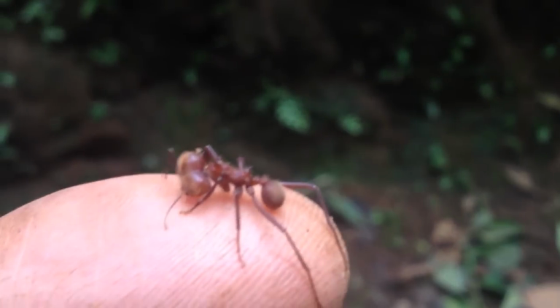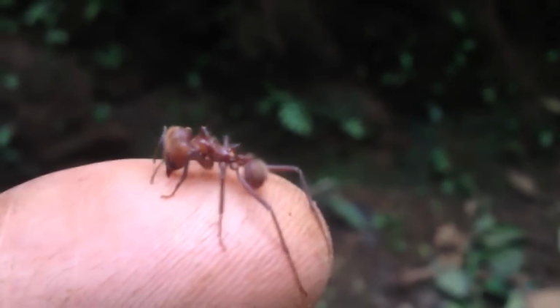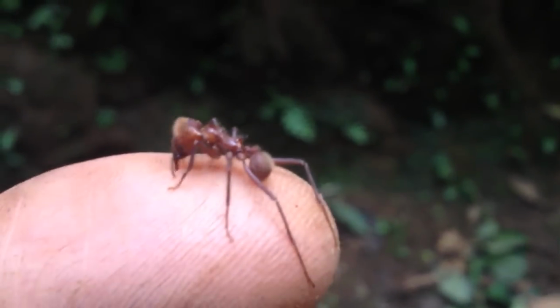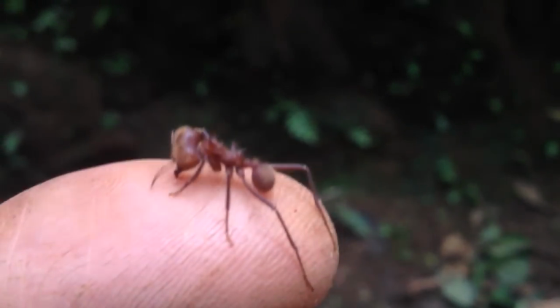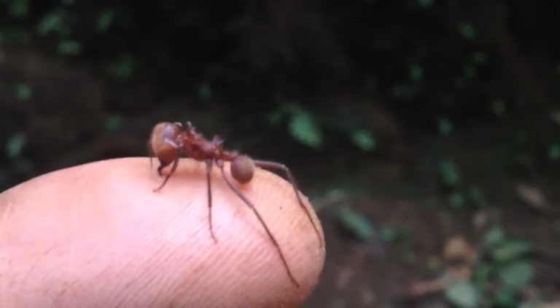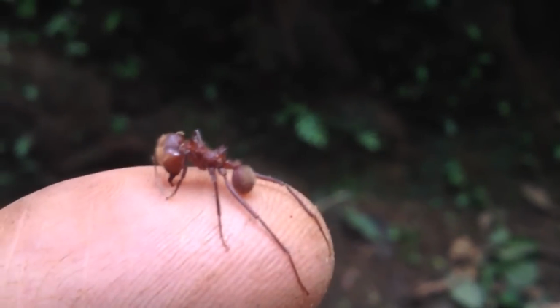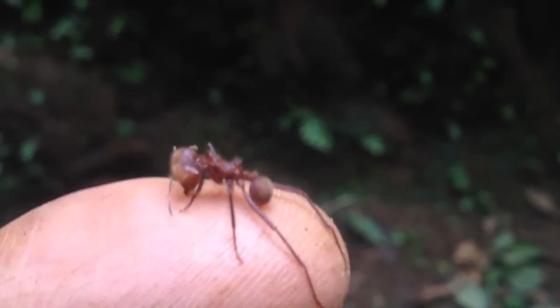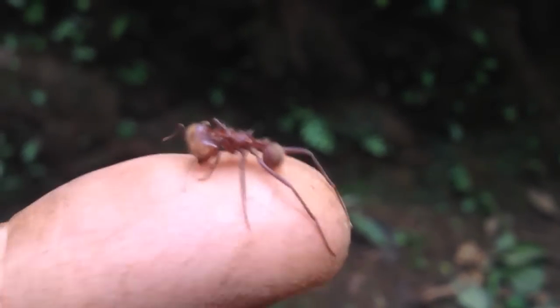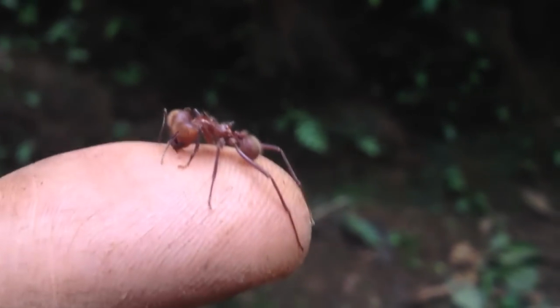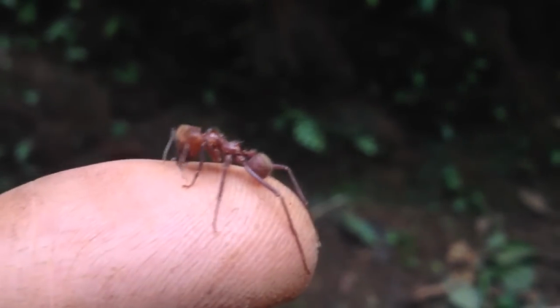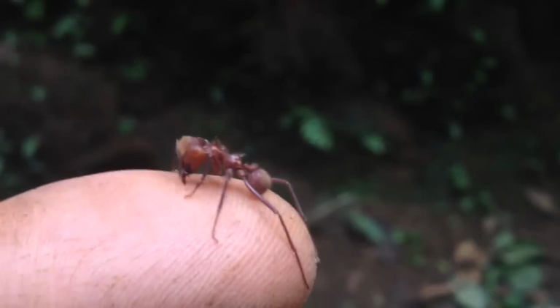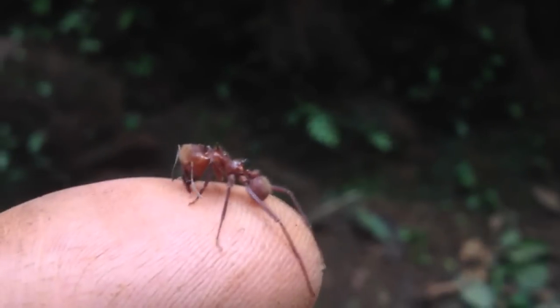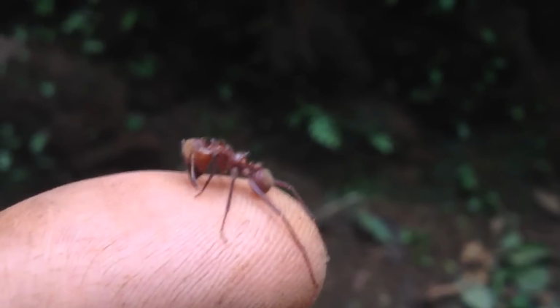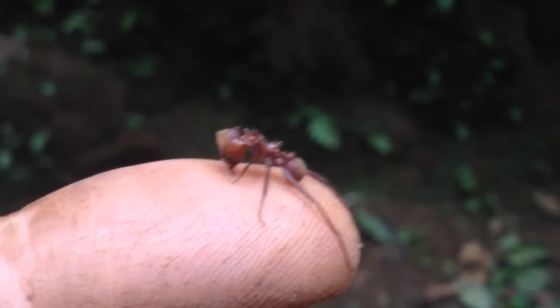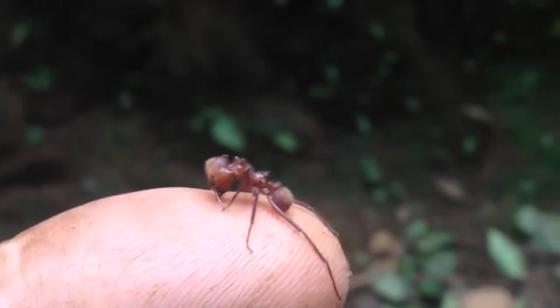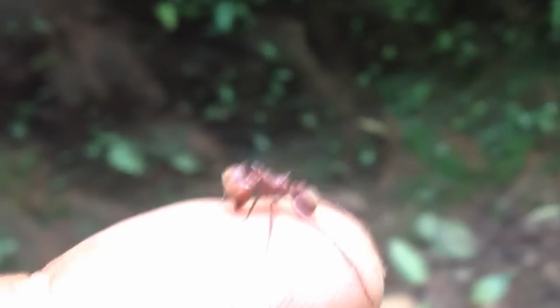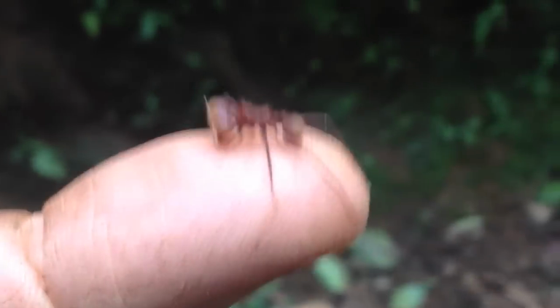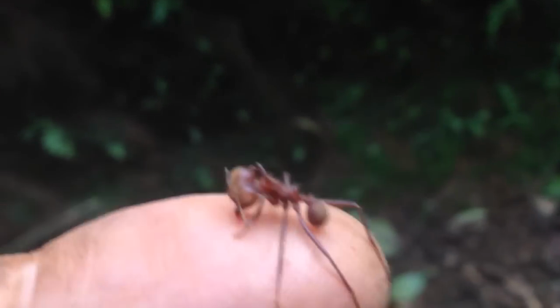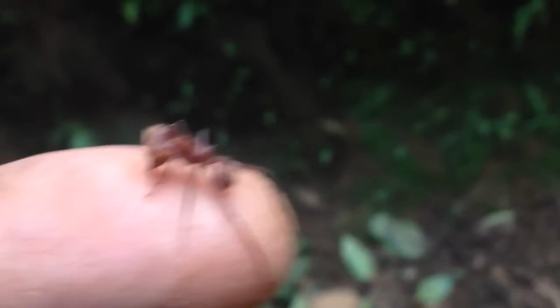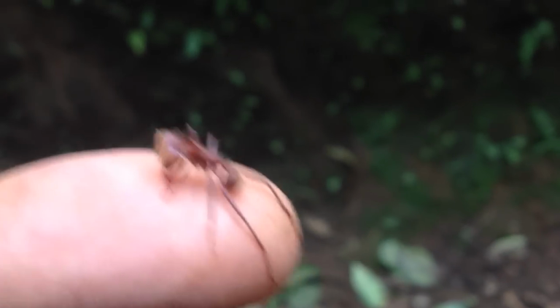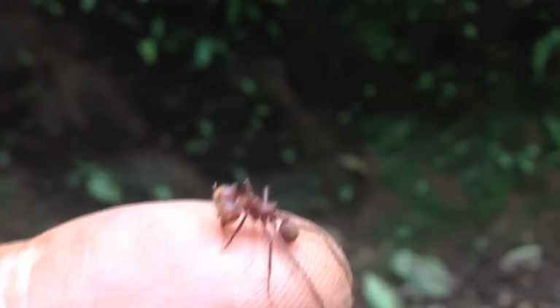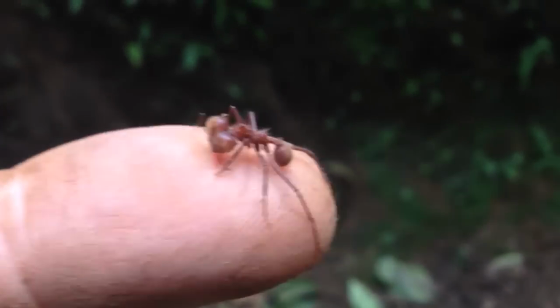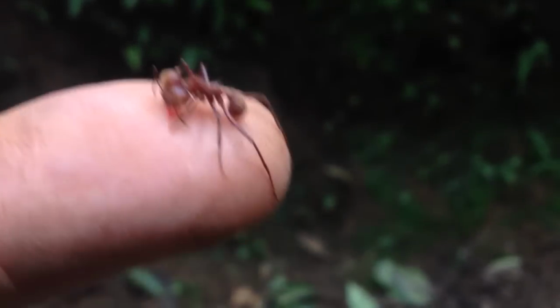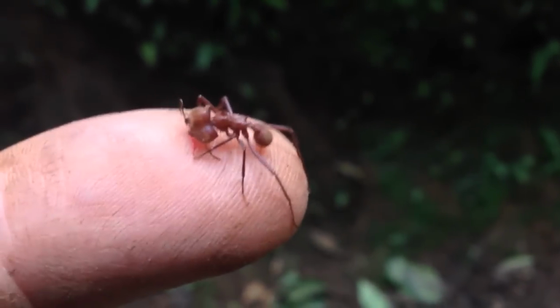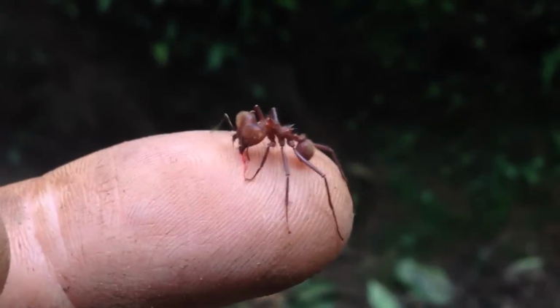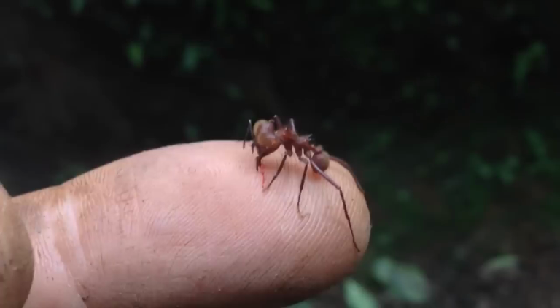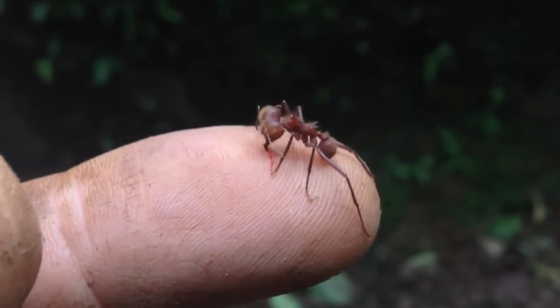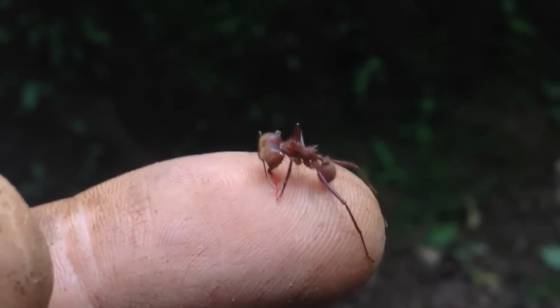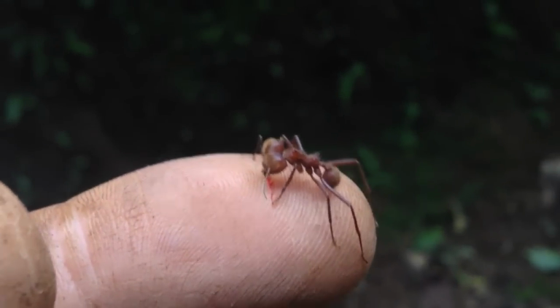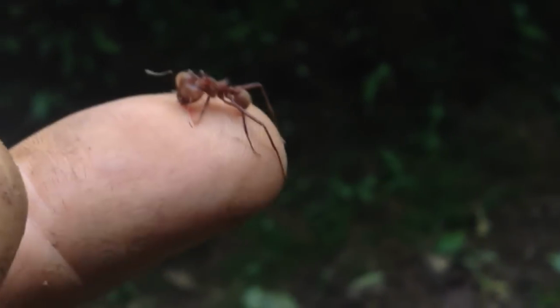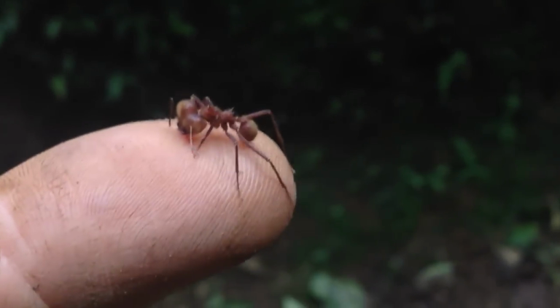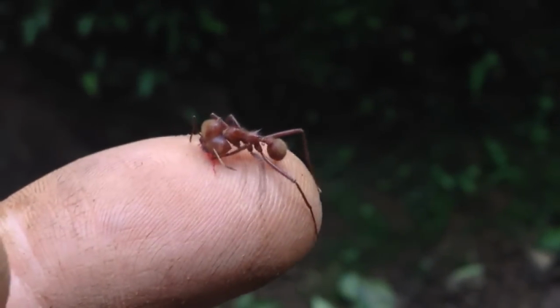So this is the soldier, the largest of them. And apparently the jaw muscles on this female — they're all female, they're all women in this colony — apparently the jaw muscles weigh 25% of her entire body weight.